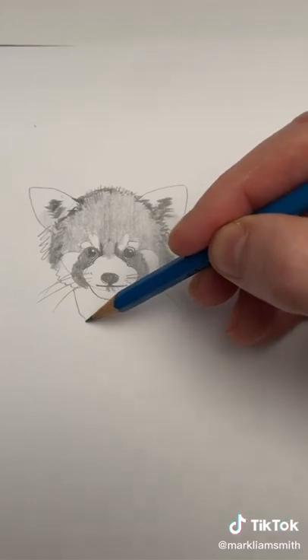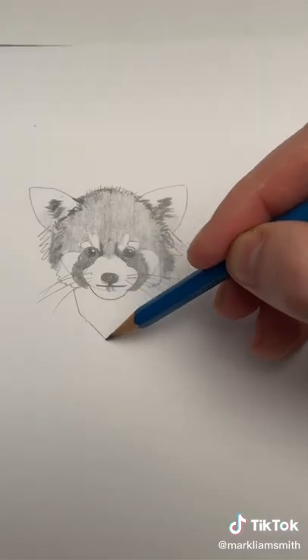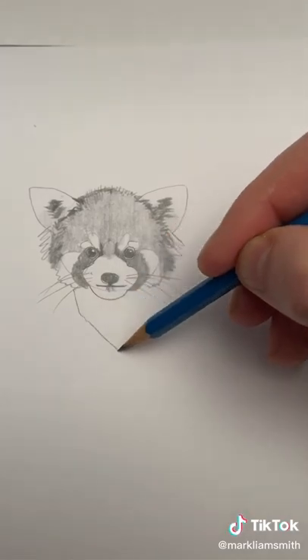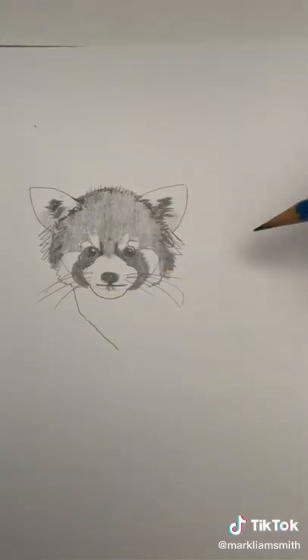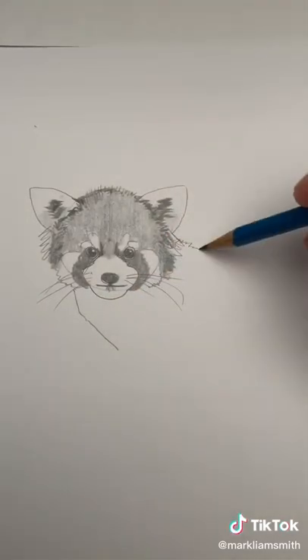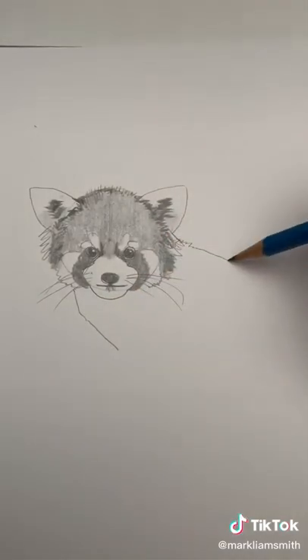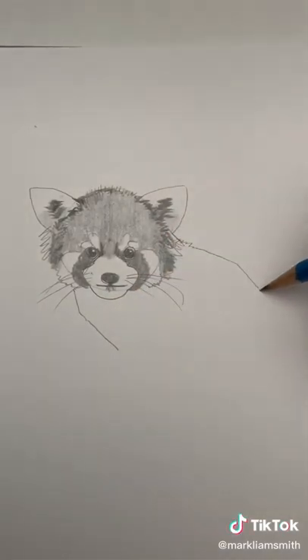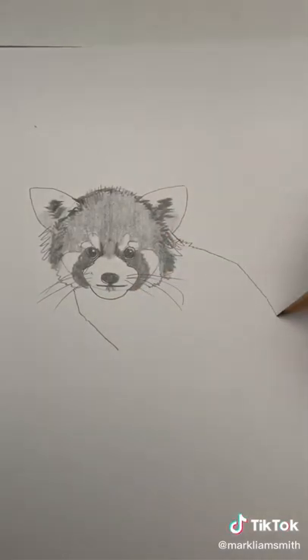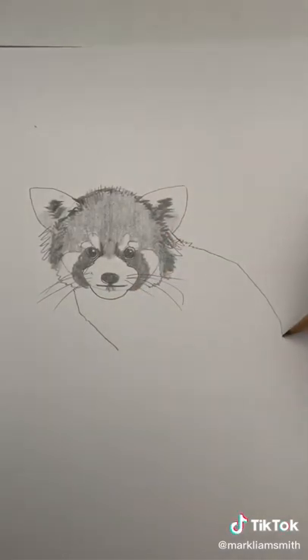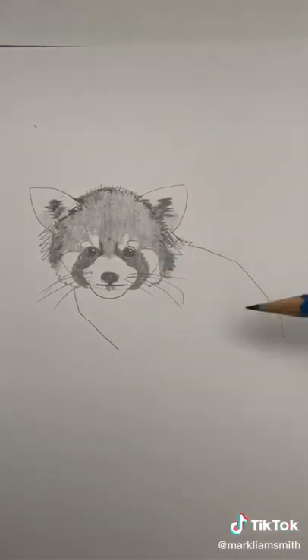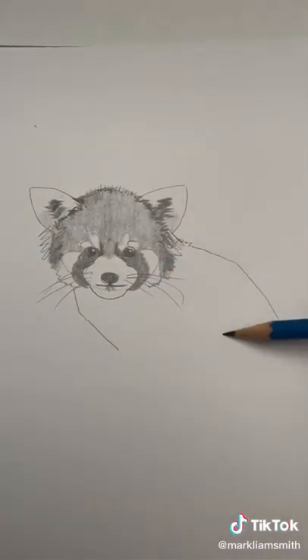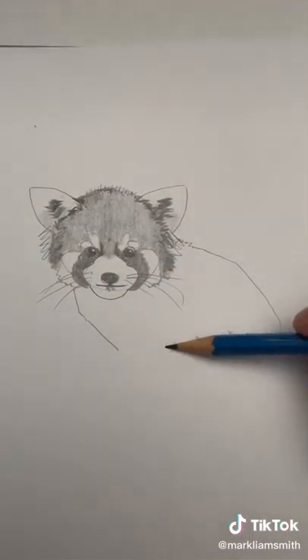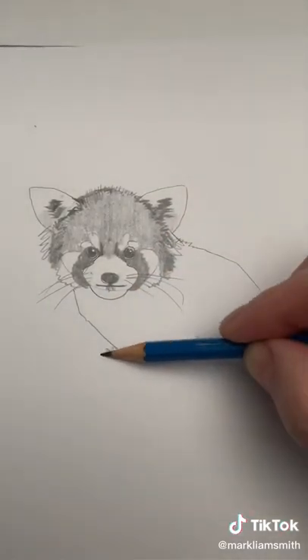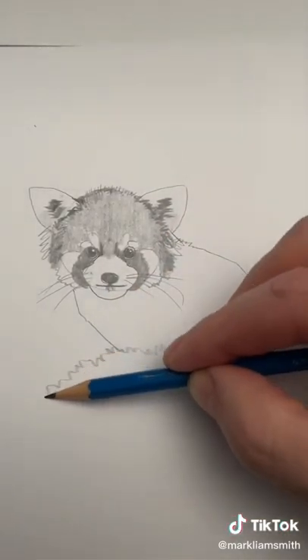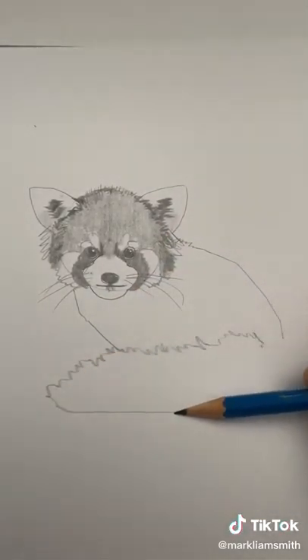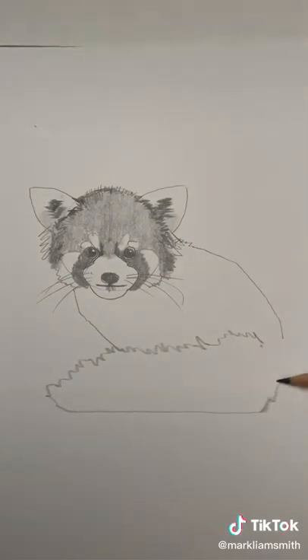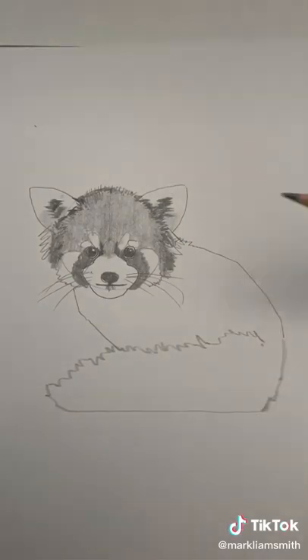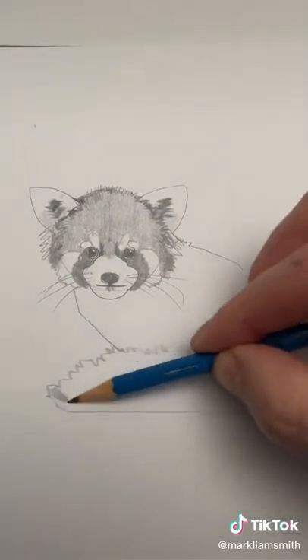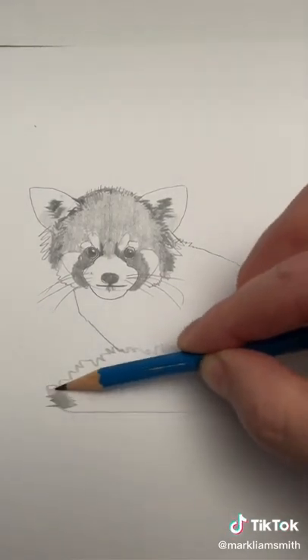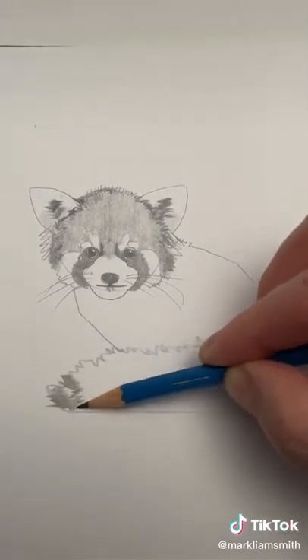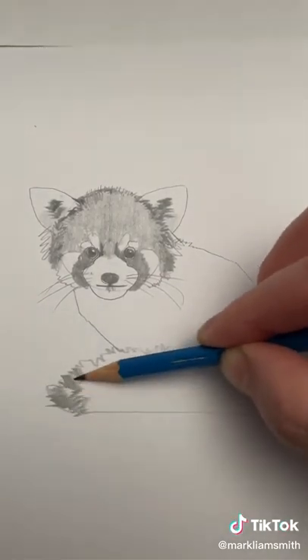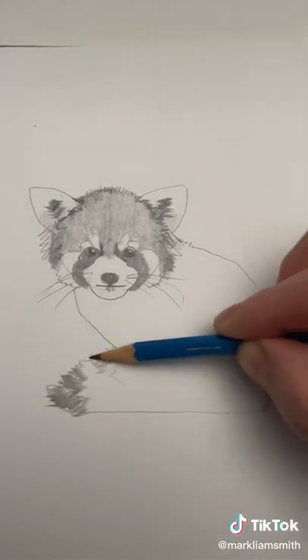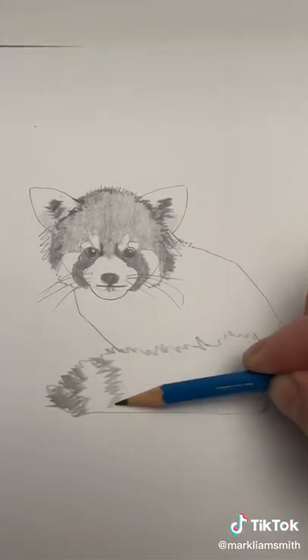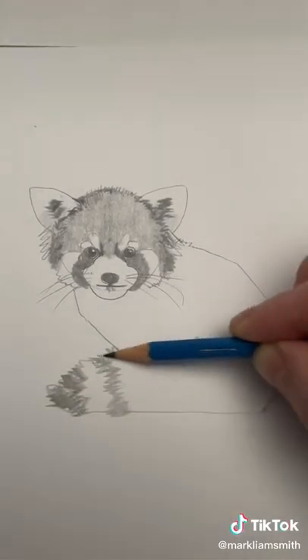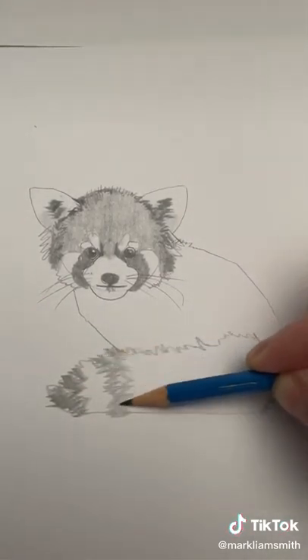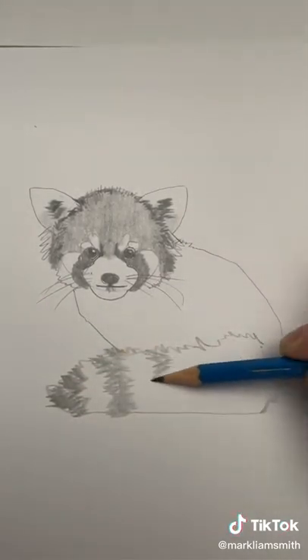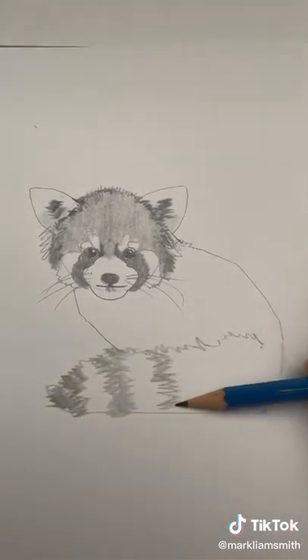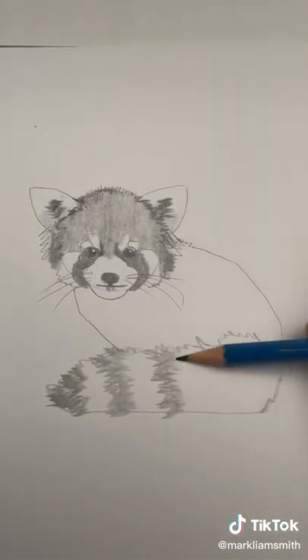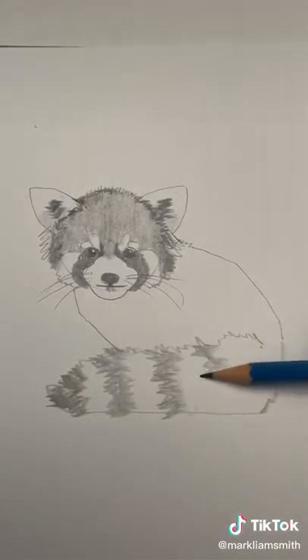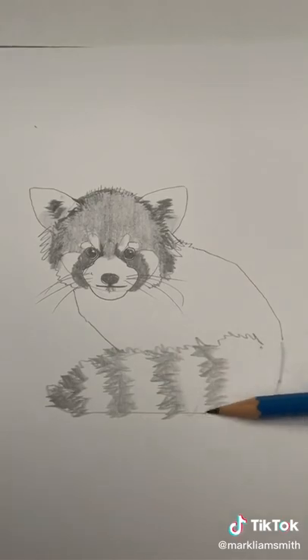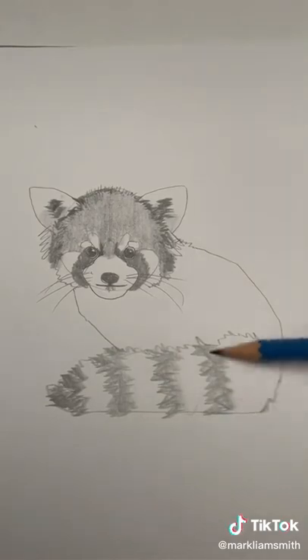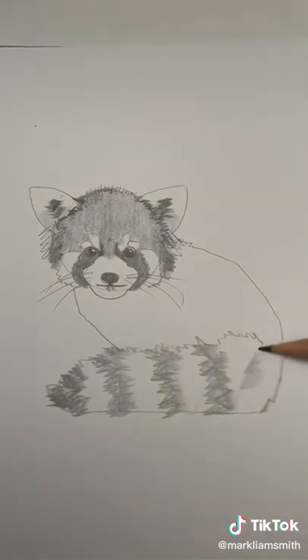Draw a diagonal line and a curved line from the back. A large furry tail is going to cover up all the legs. Now I'm drawing the stripes, coloring them in very lightly at first and then darker.